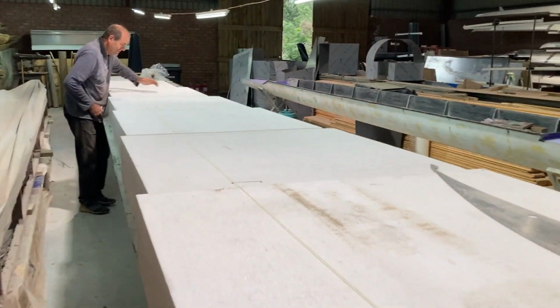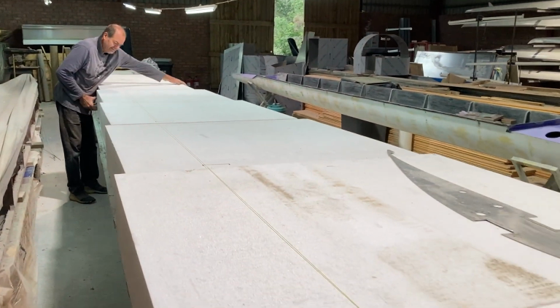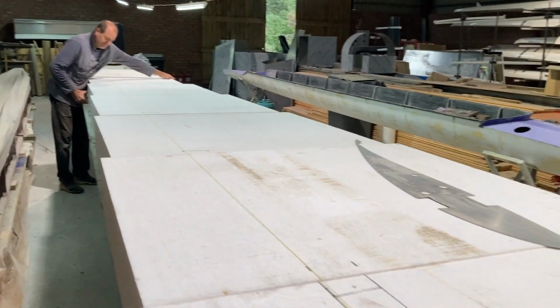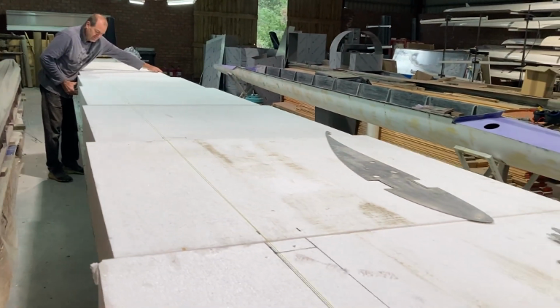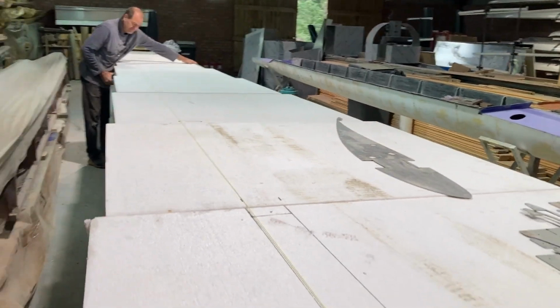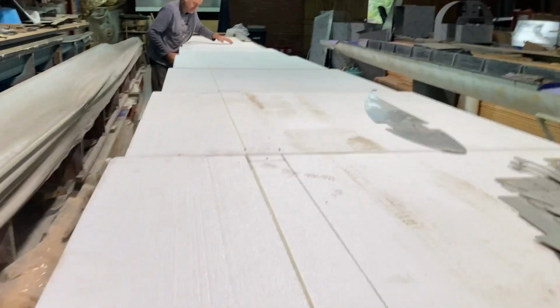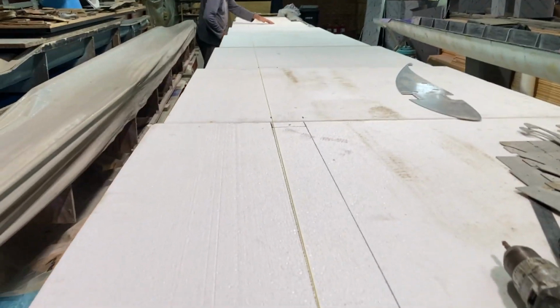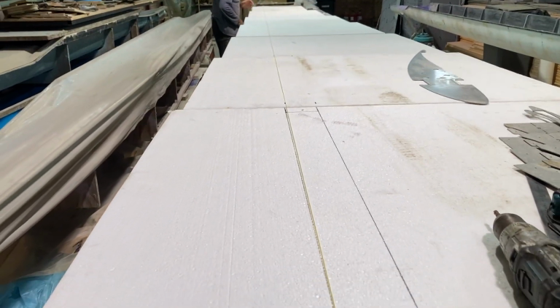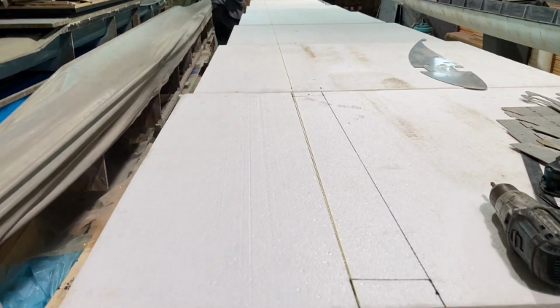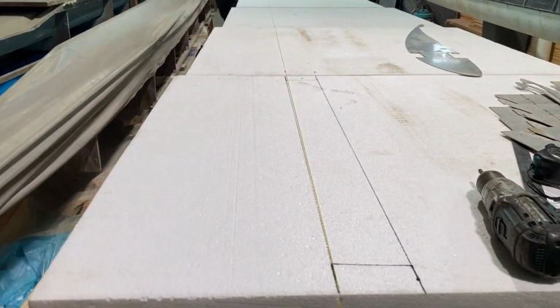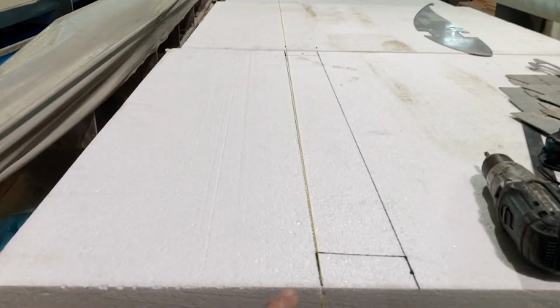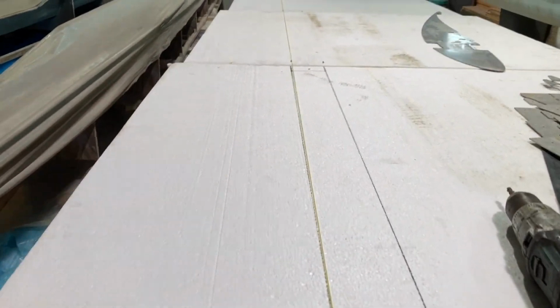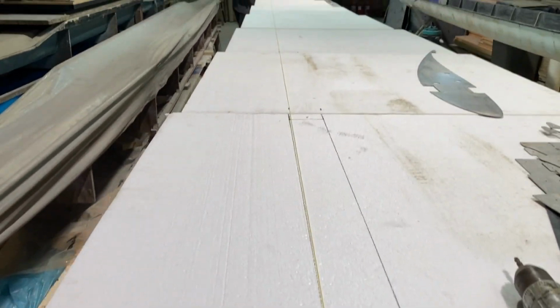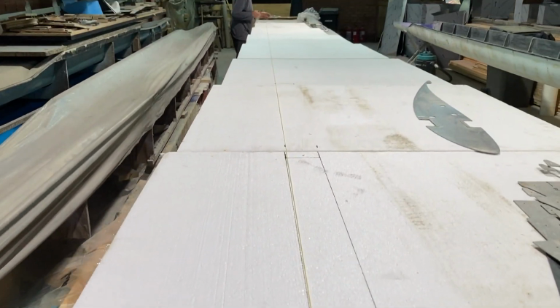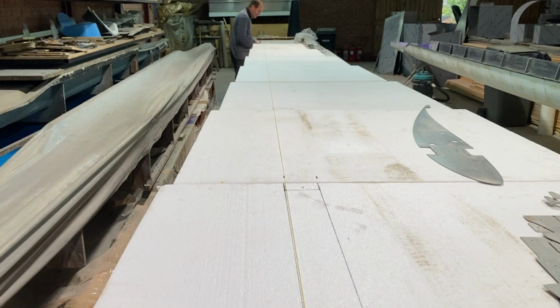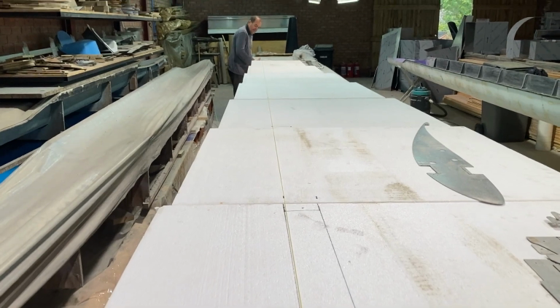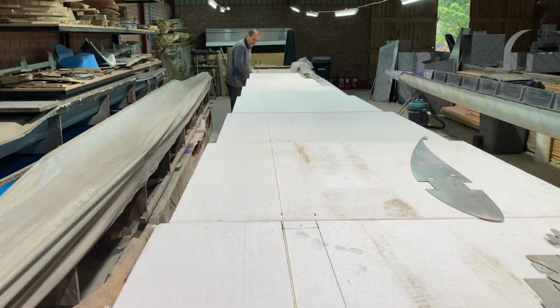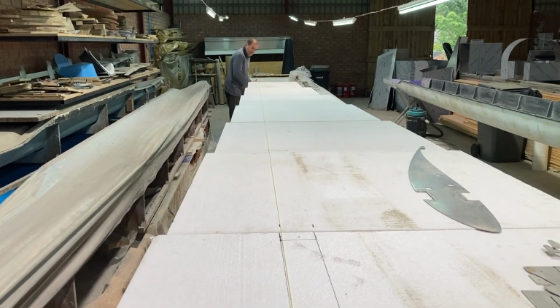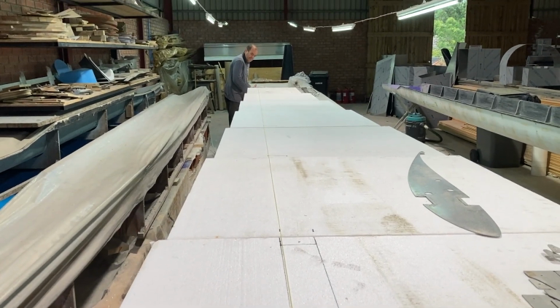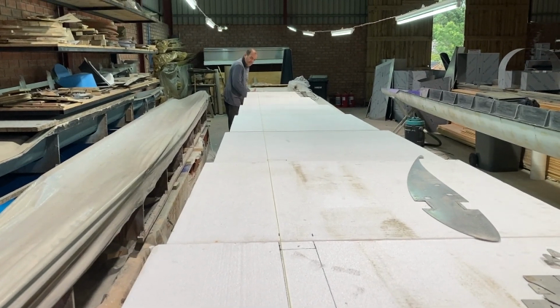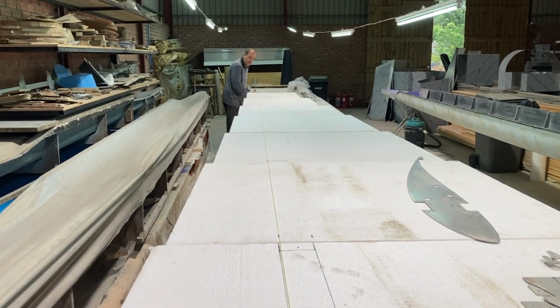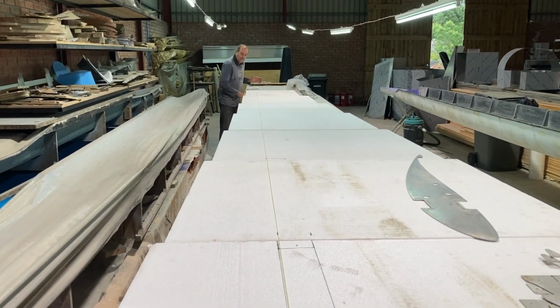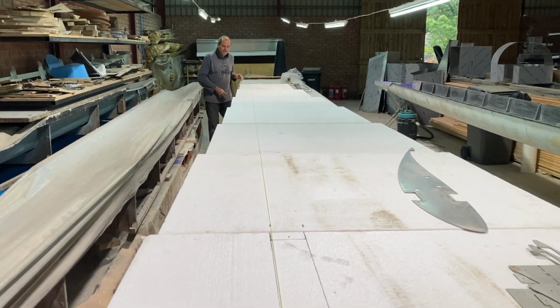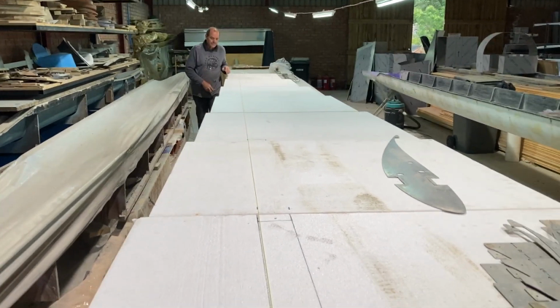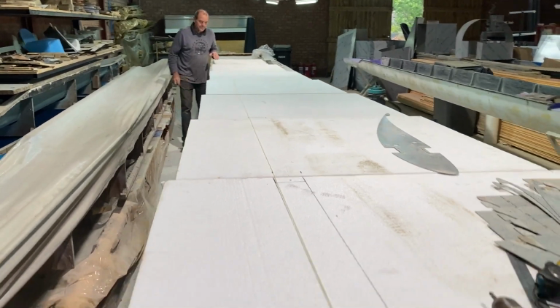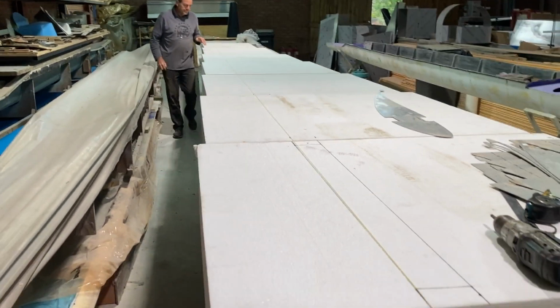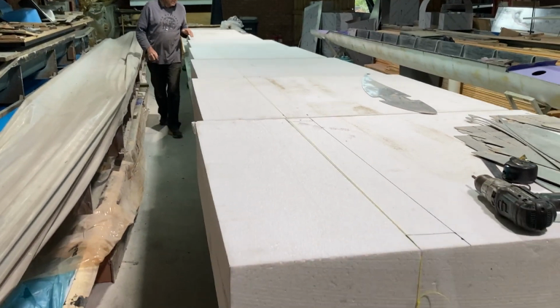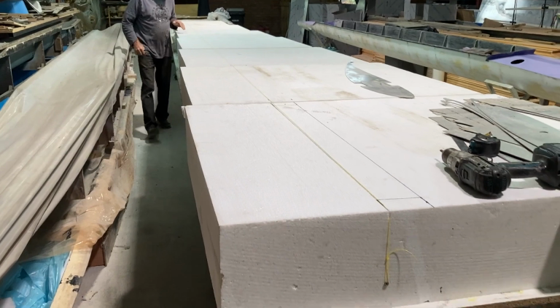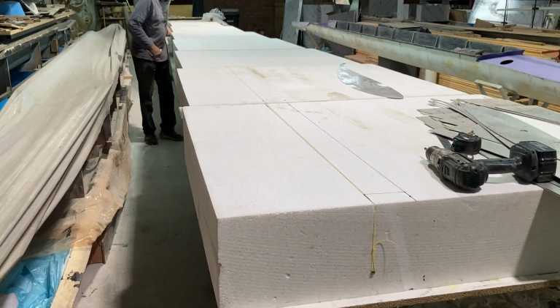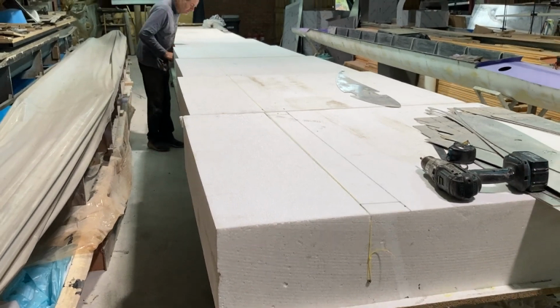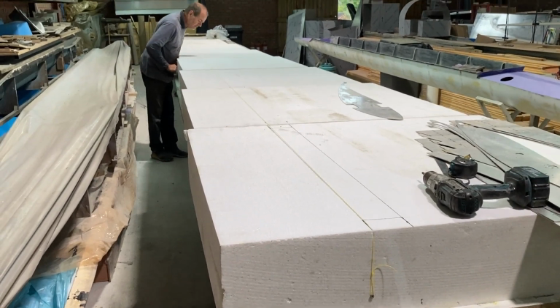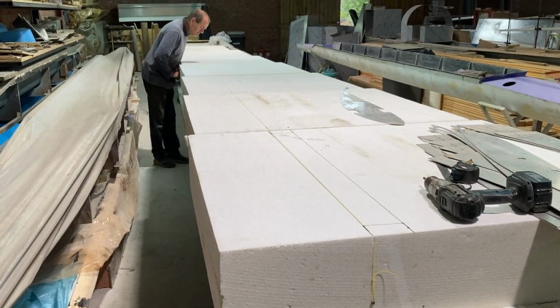First thing is to get the spar straight, because in the wing the spar is straight. So there's a gut line over there and Rob's going to mark a straight line on all the foam blocks. There they all are, and then we're going to hotwire them.